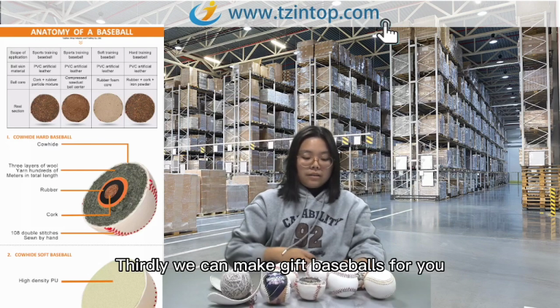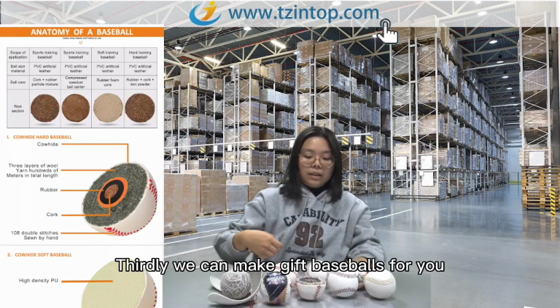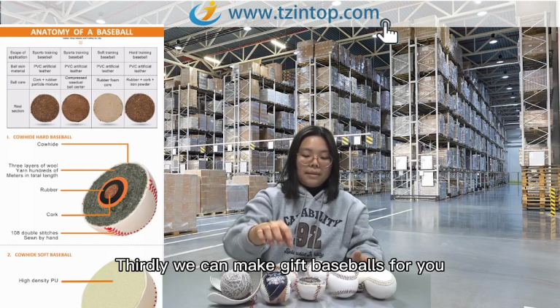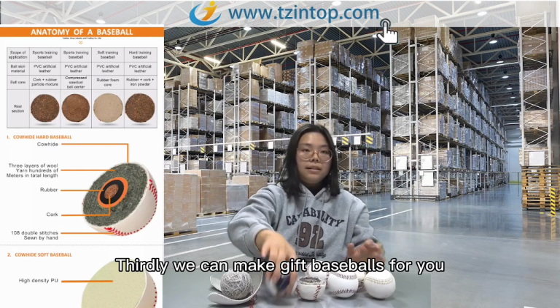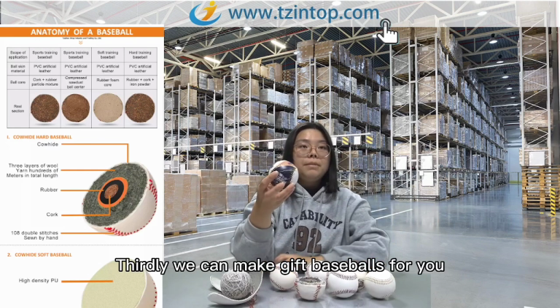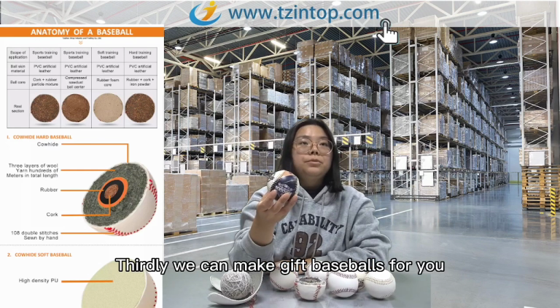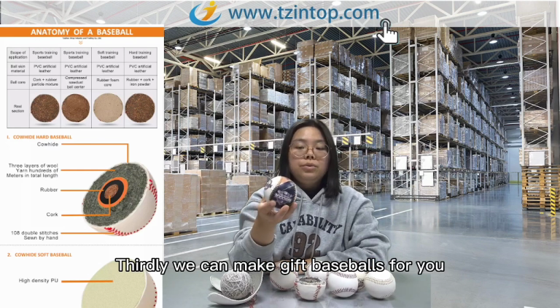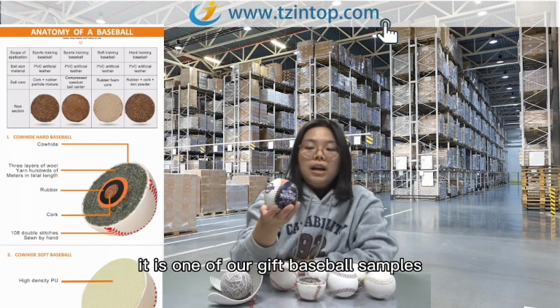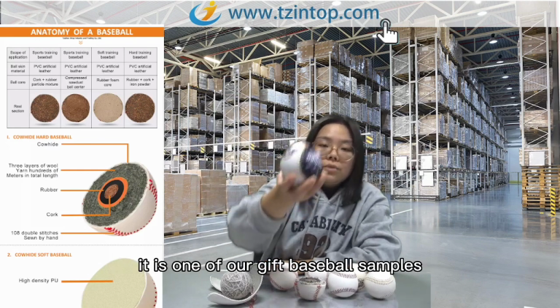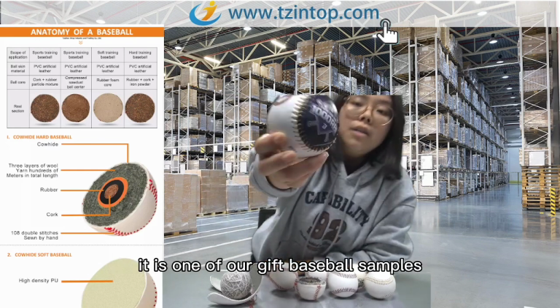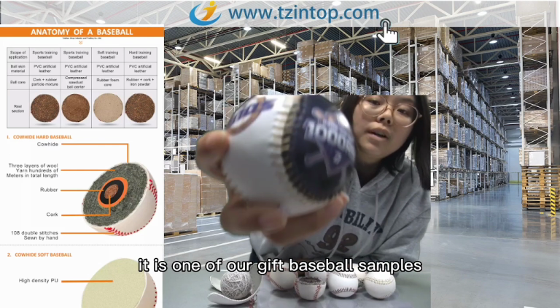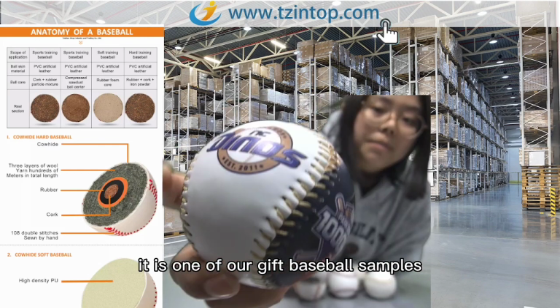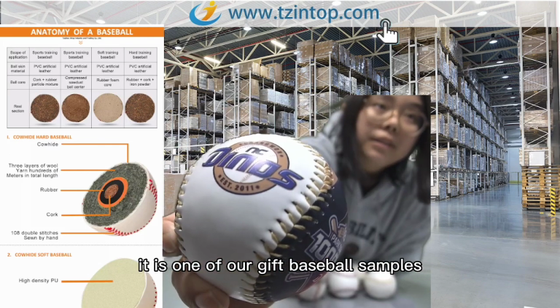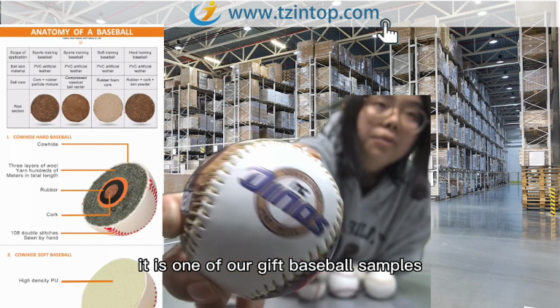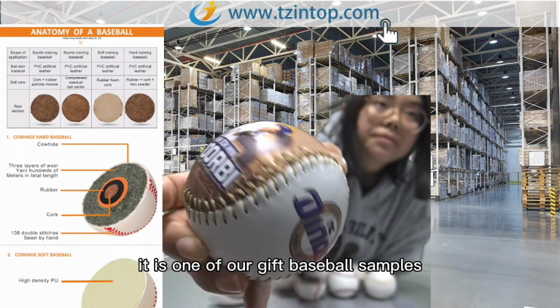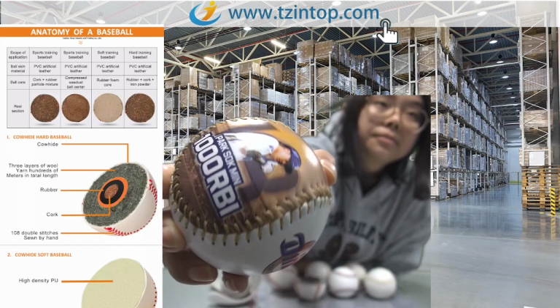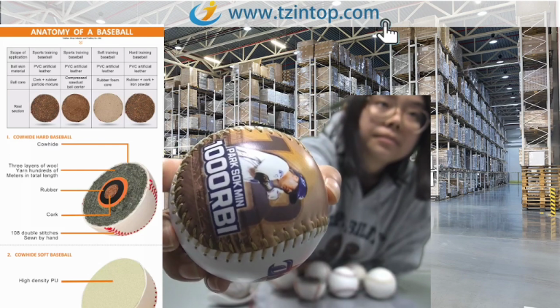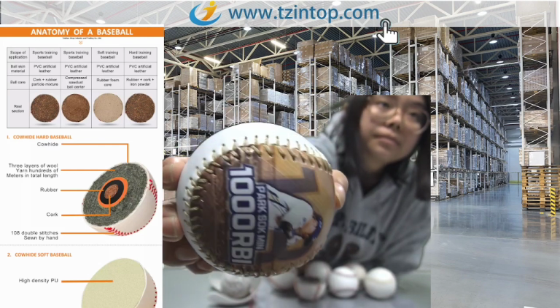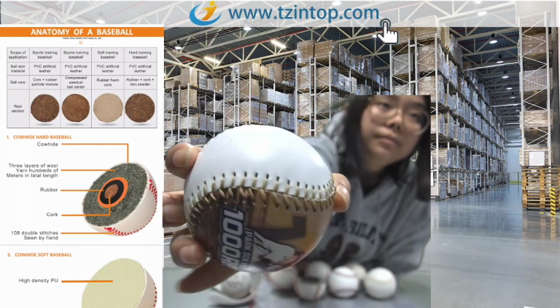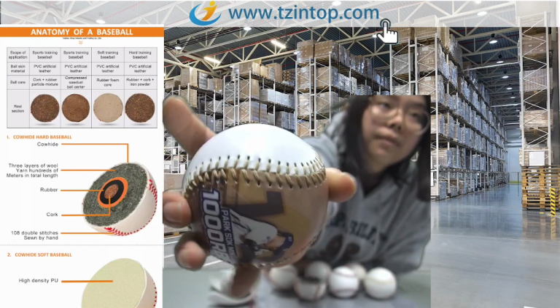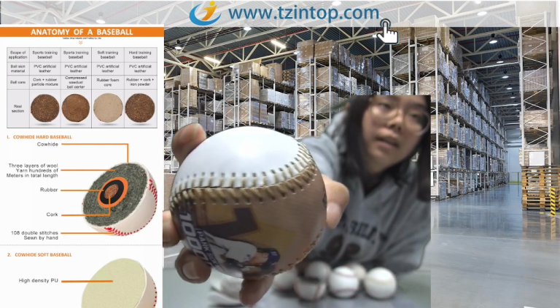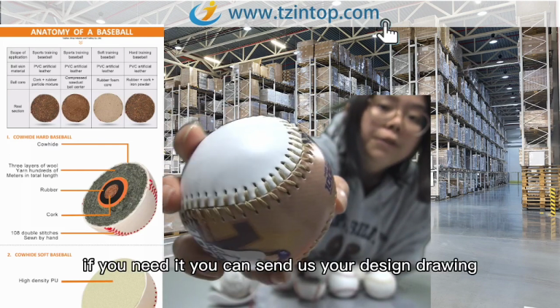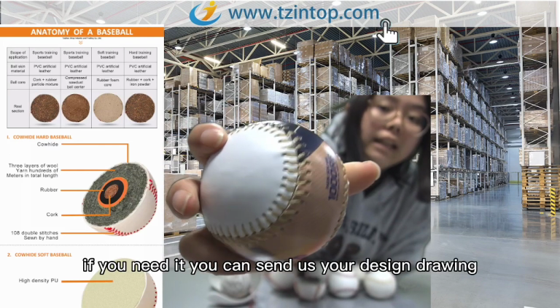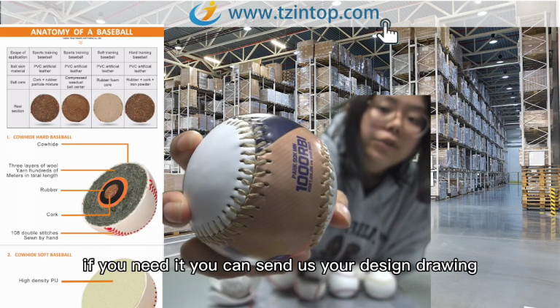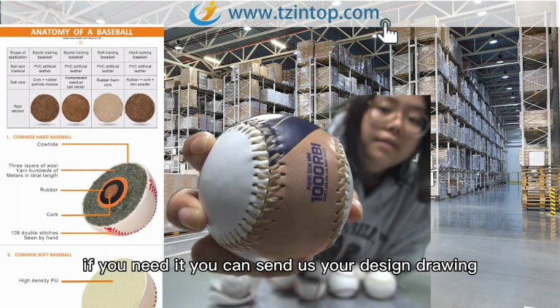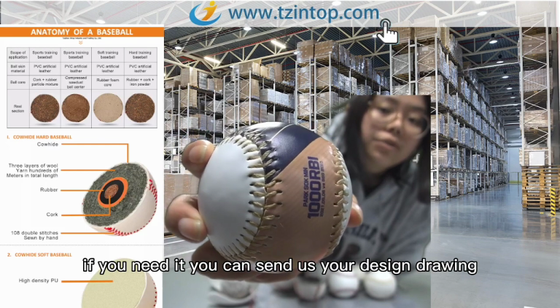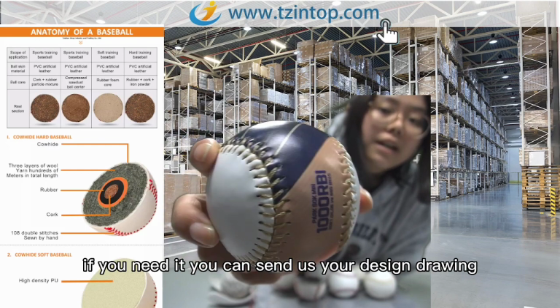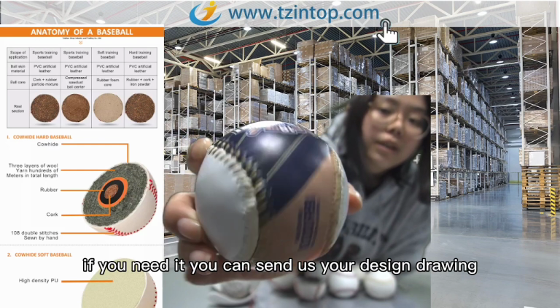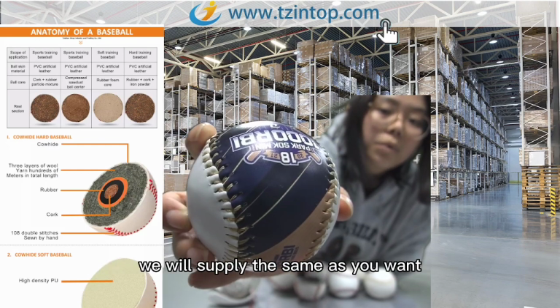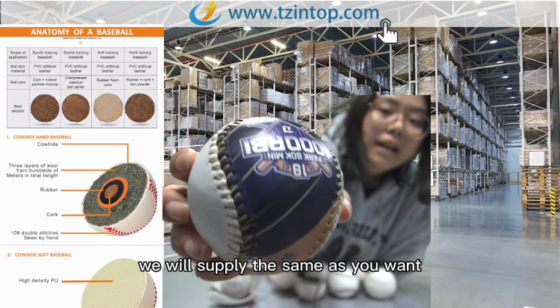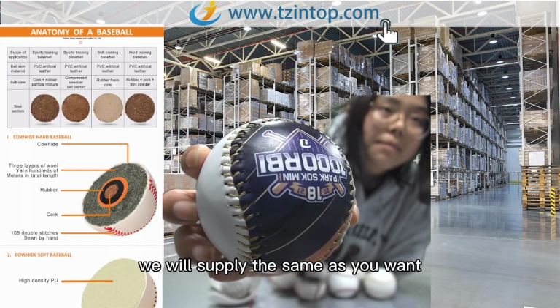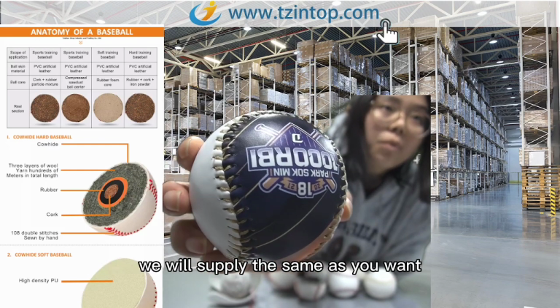Third, we can make gift baseballs for you. This is one of our gift baseball samples. If you need it, you can send us your design drawing and we will supply the same as you want.